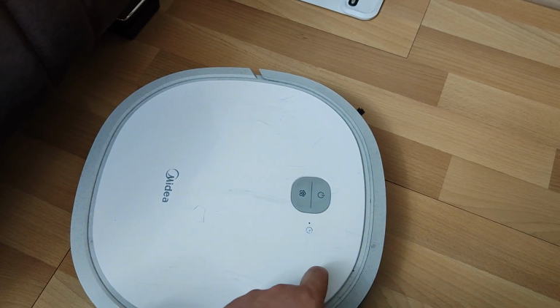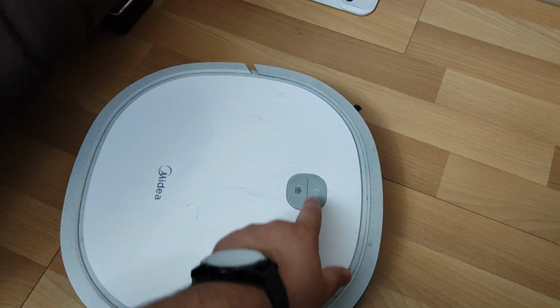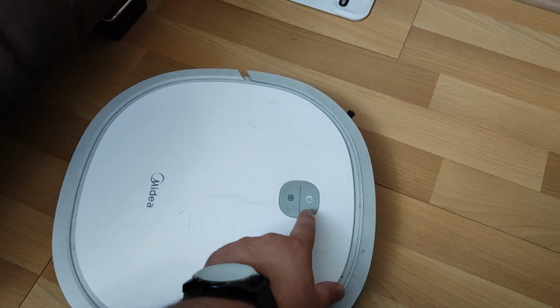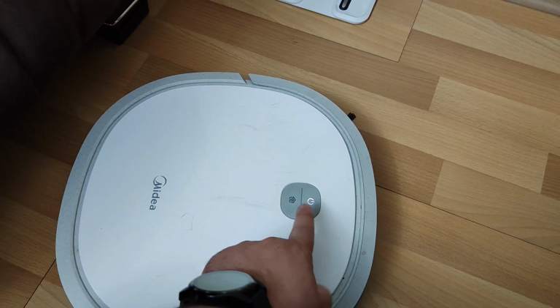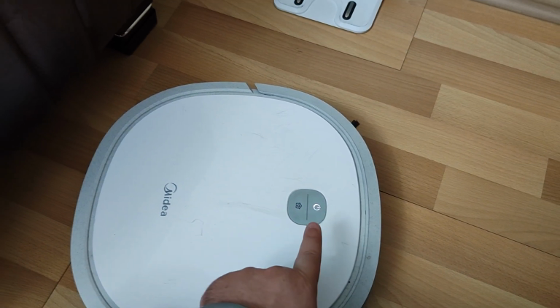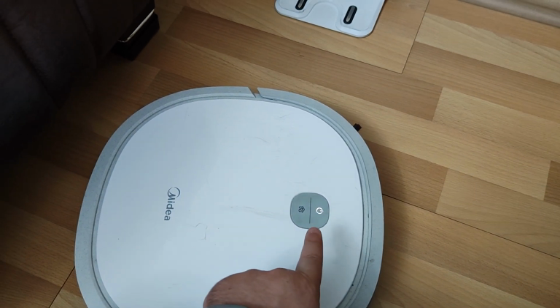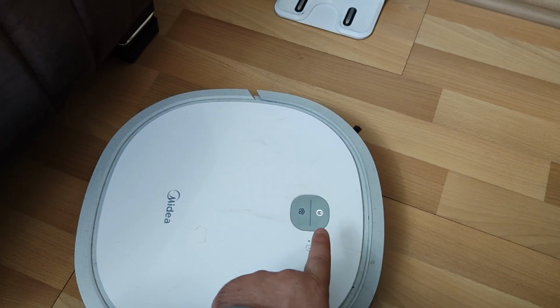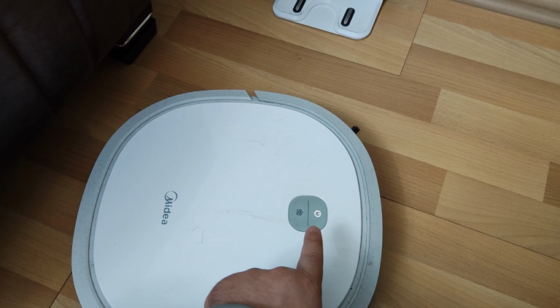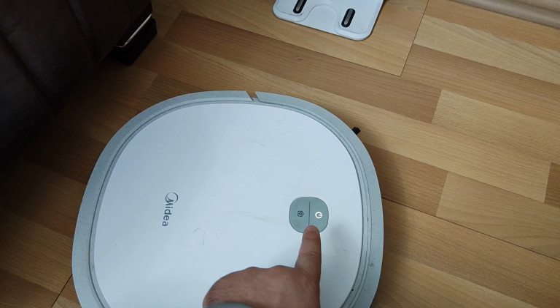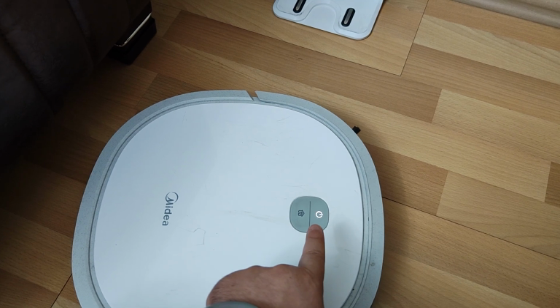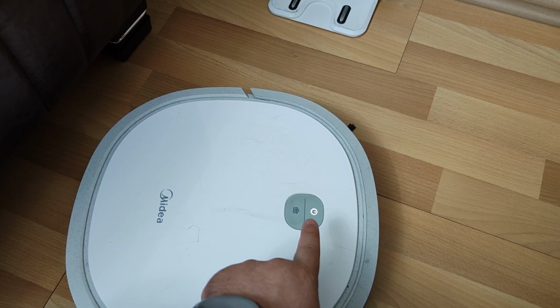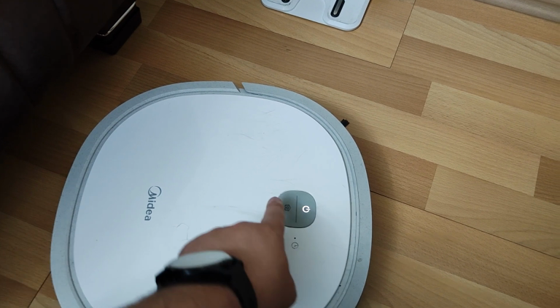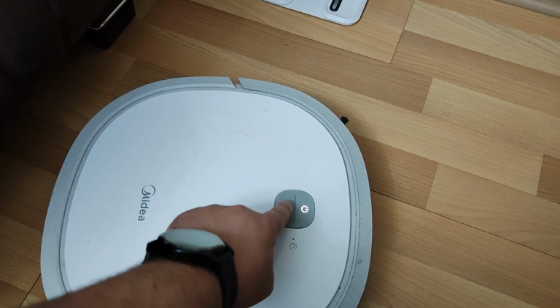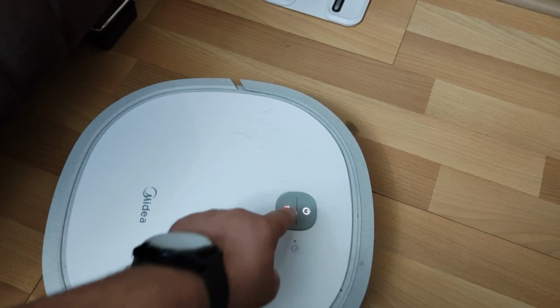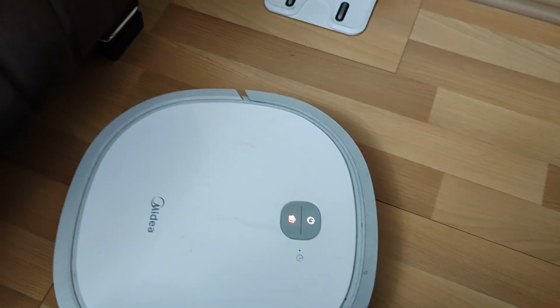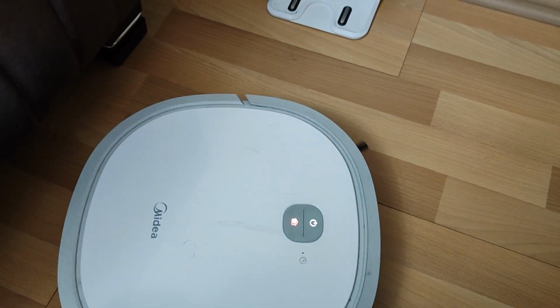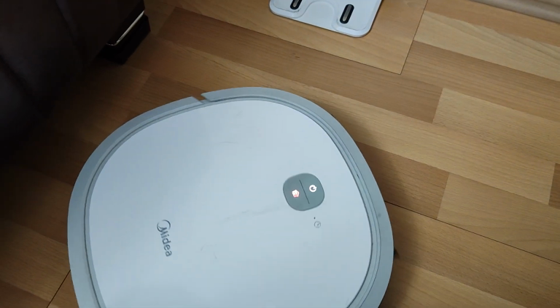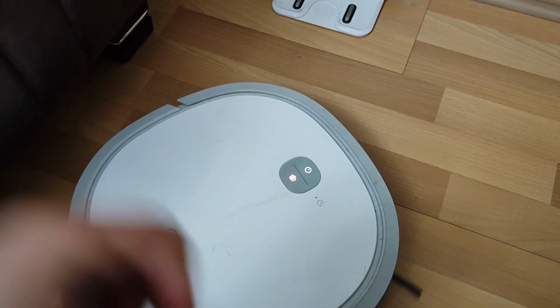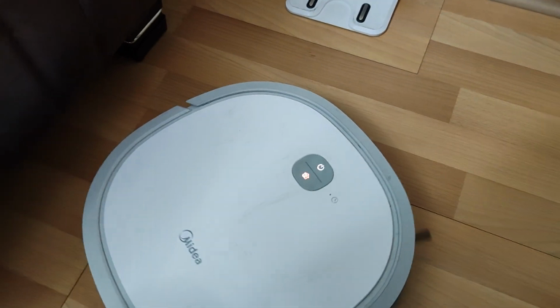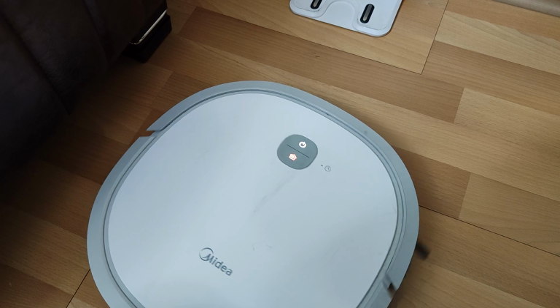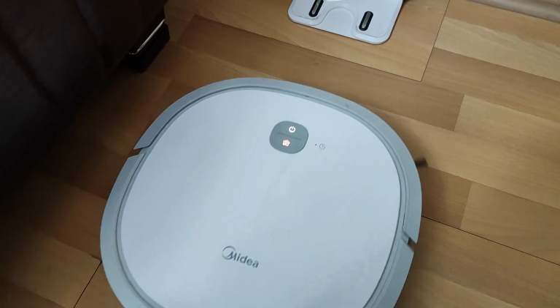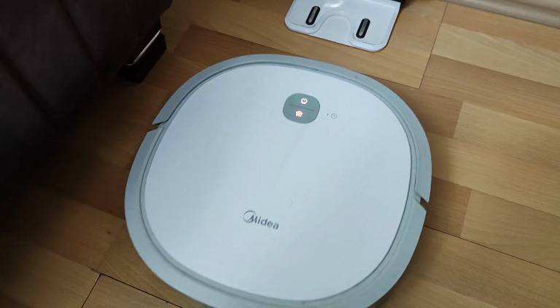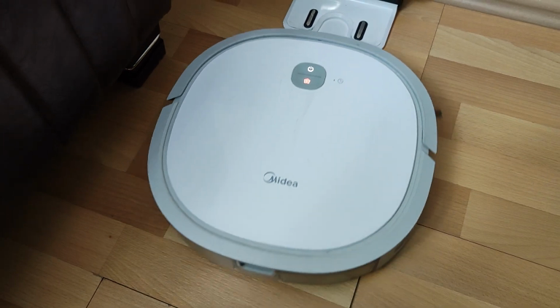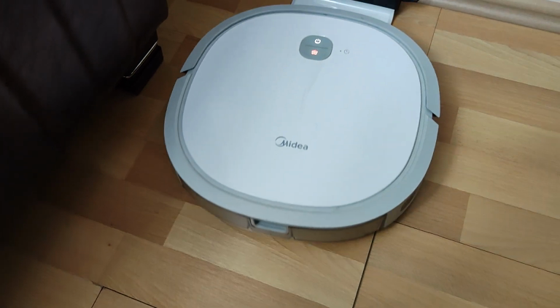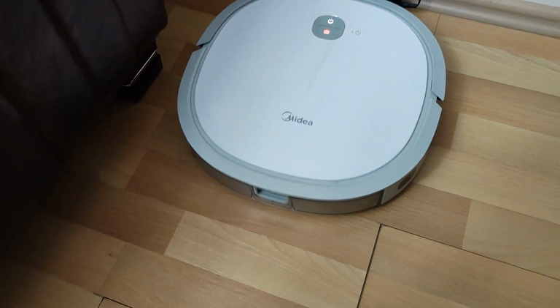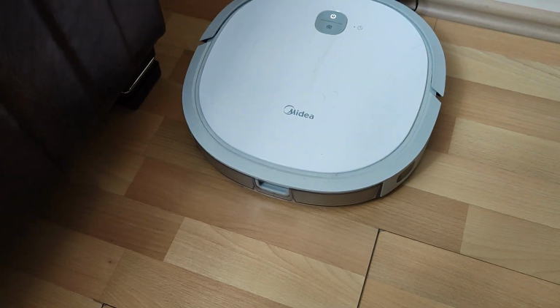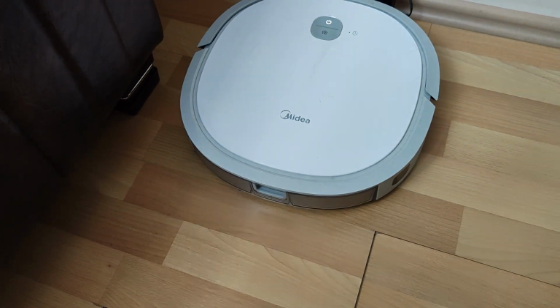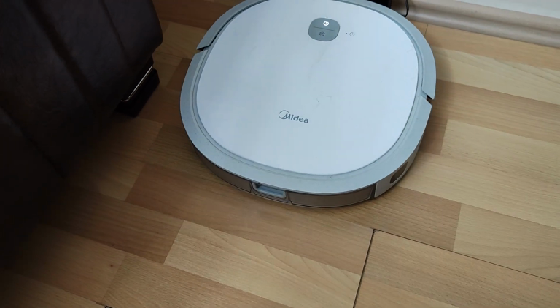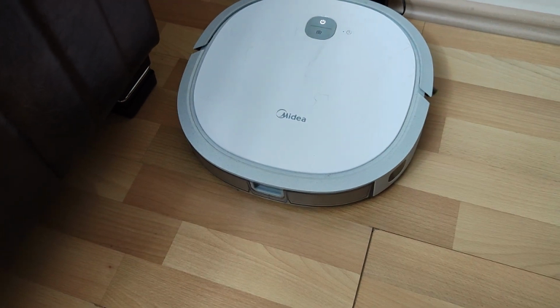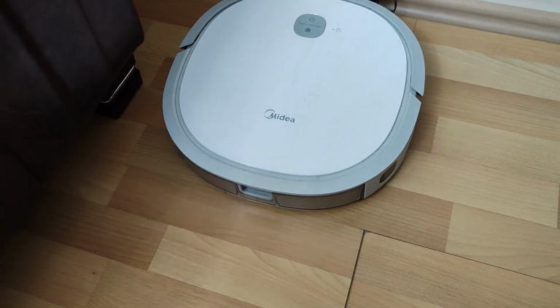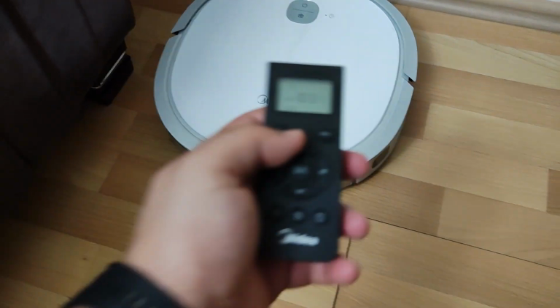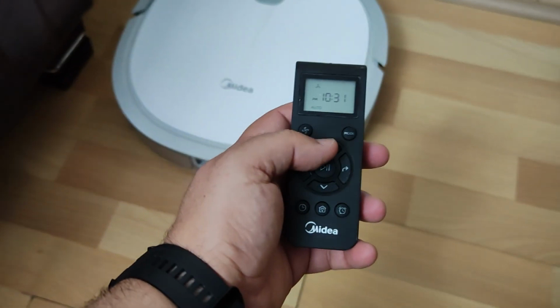Now we must try again by pressing the button of our device. Let's see if the reset process is successful. Did it solve the problem? If your problem is not solved, you can write the methods in the comments.